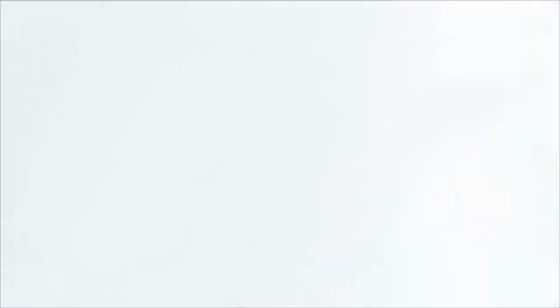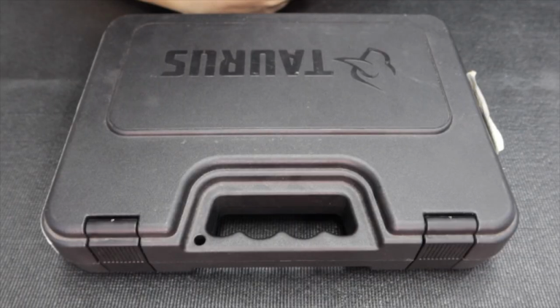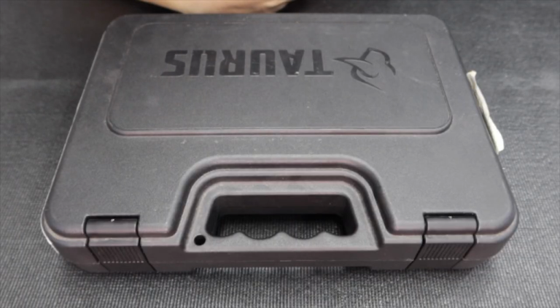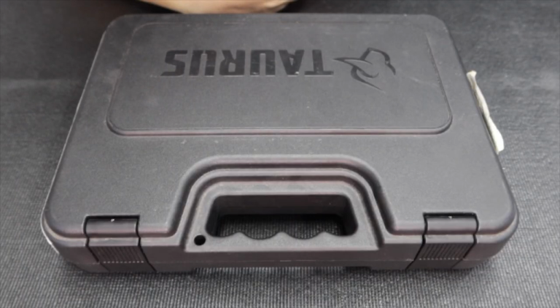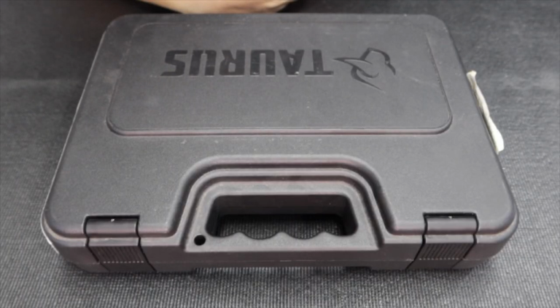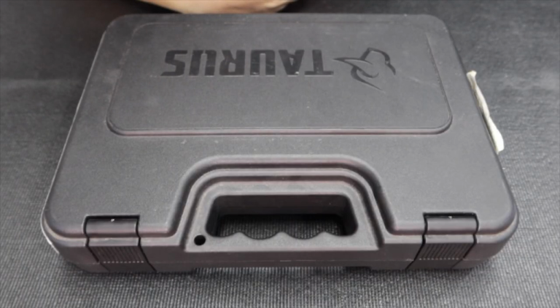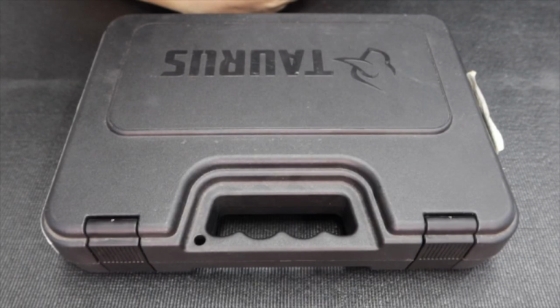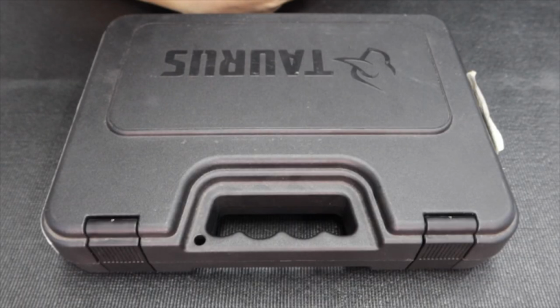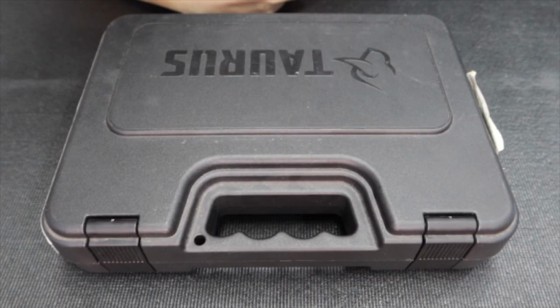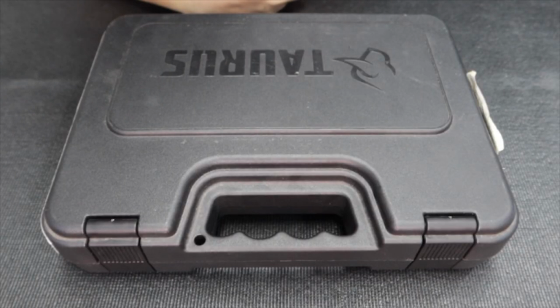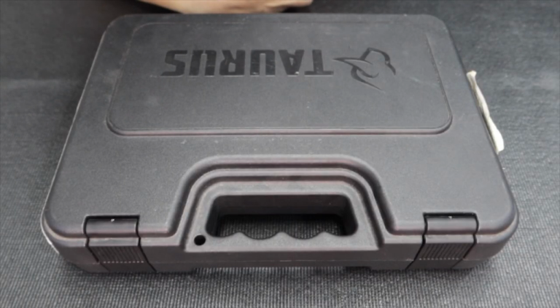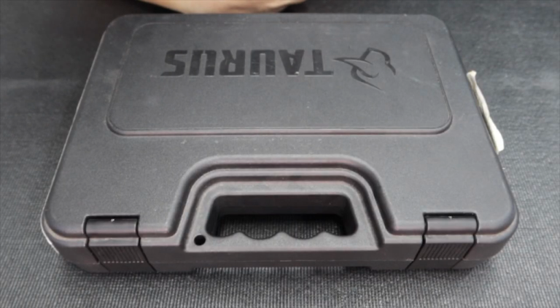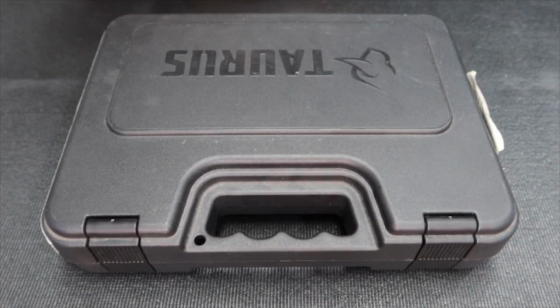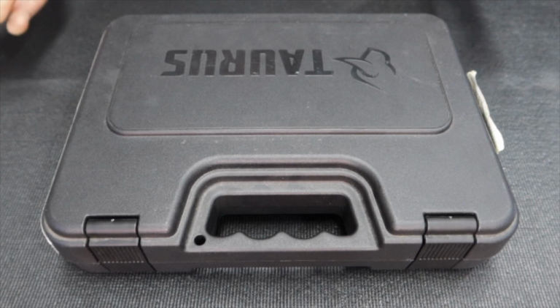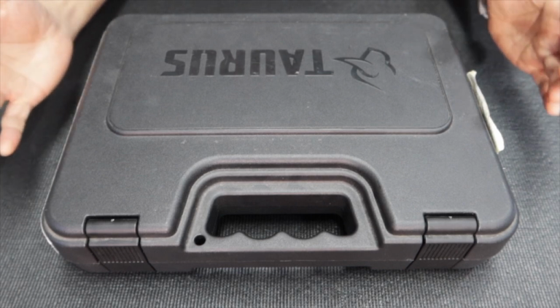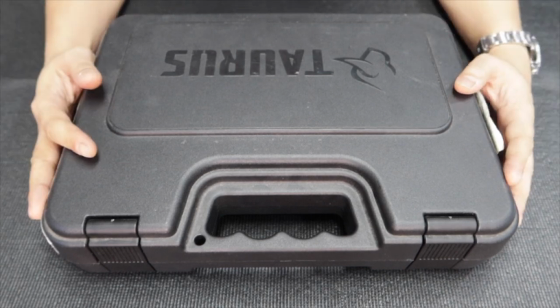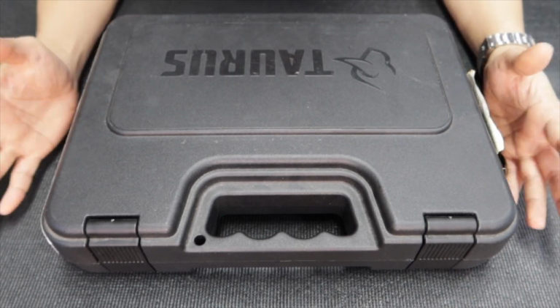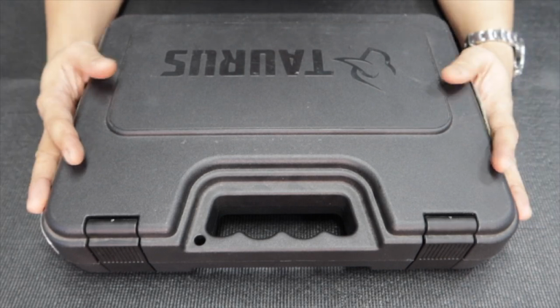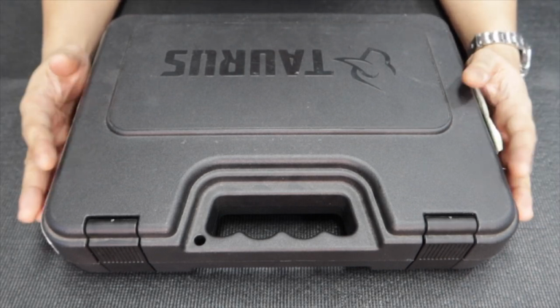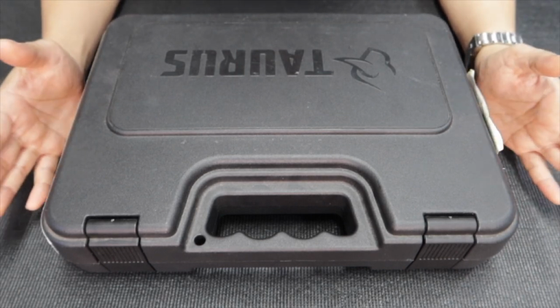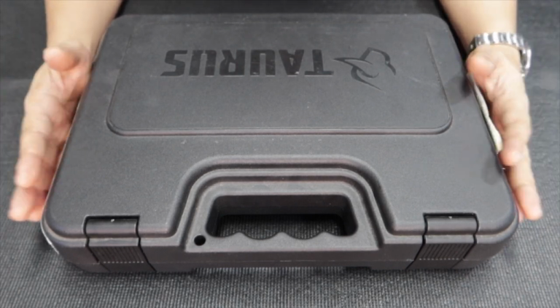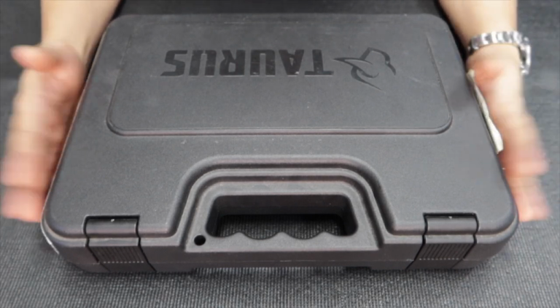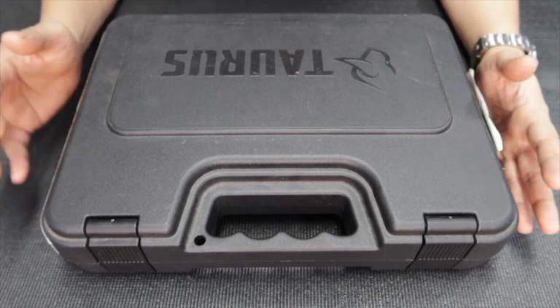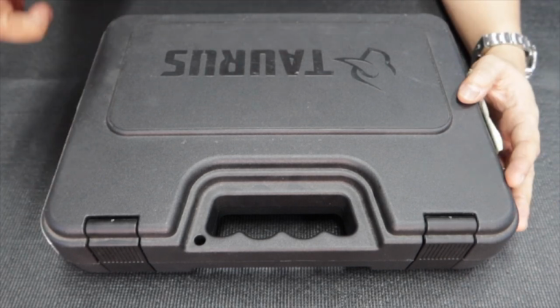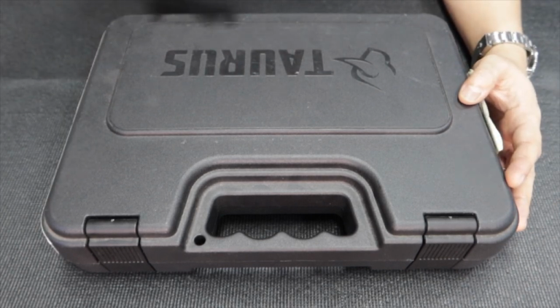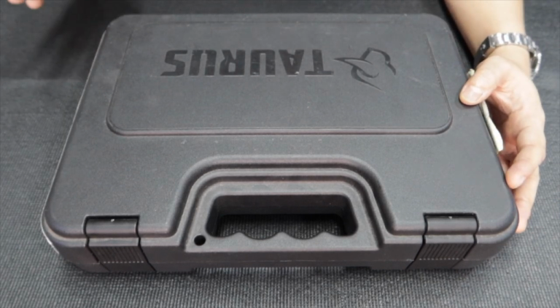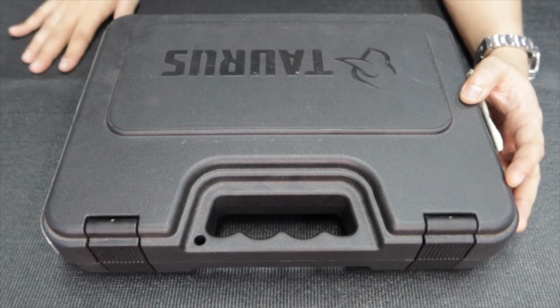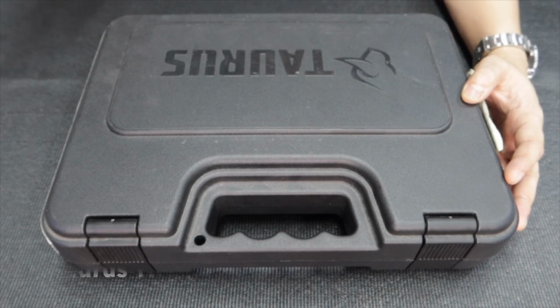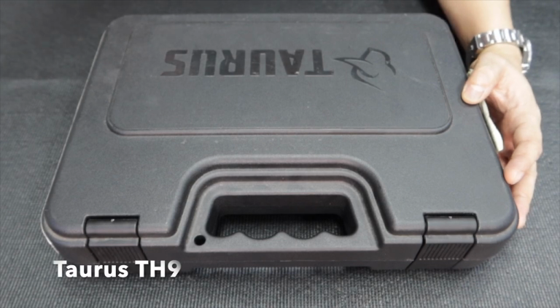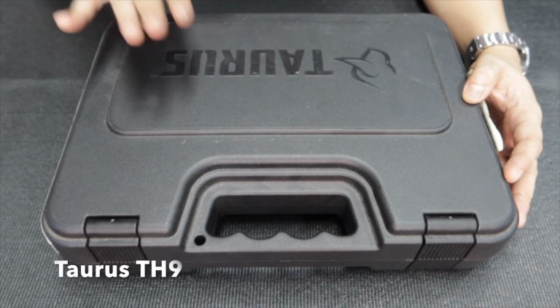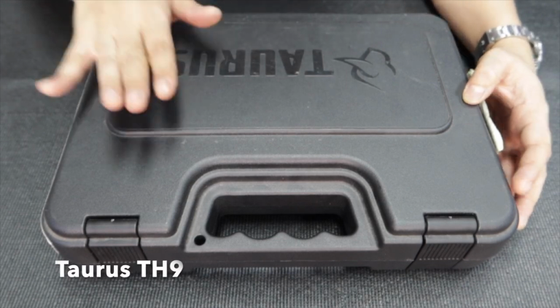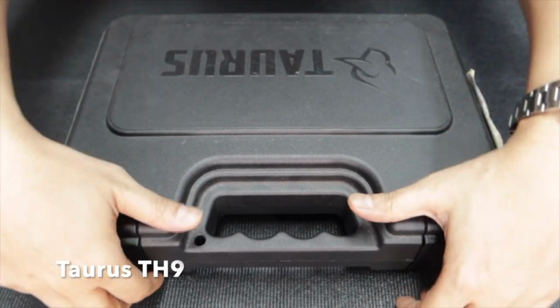Hi everyone. Right now I'm going to do another unboxing. How long has it been to my store? I've only seen it personally and it's really, really good. I'm going to do a quick unboxing of the Taurus TH9.